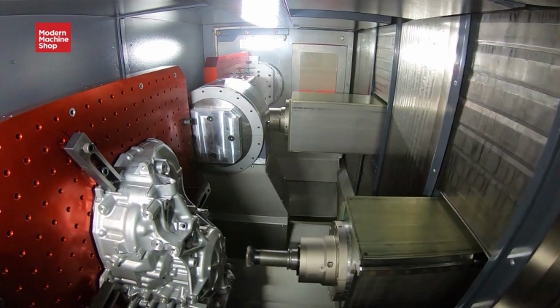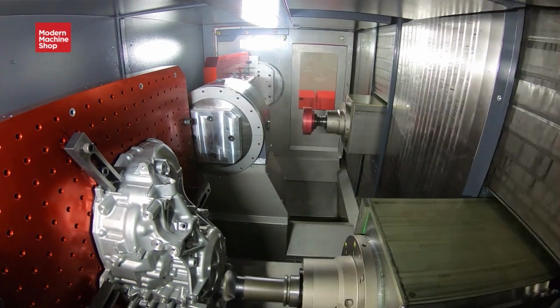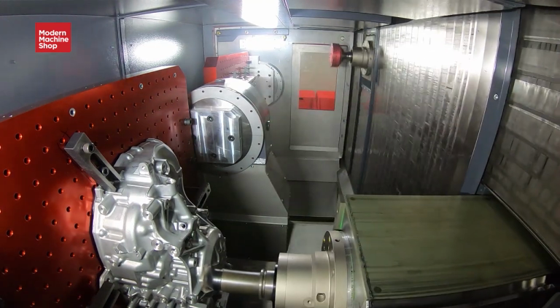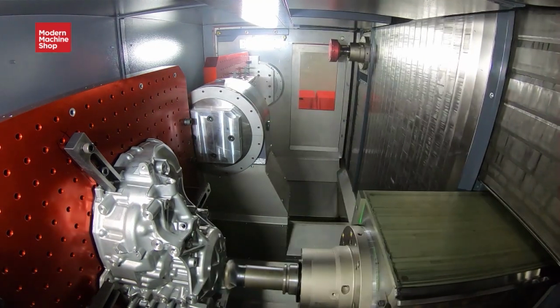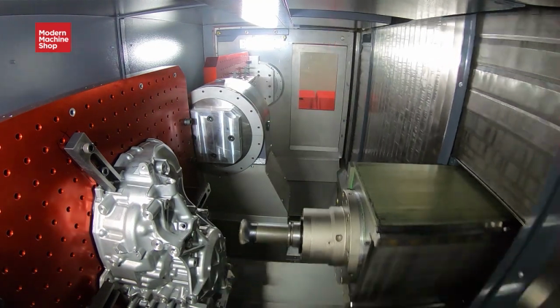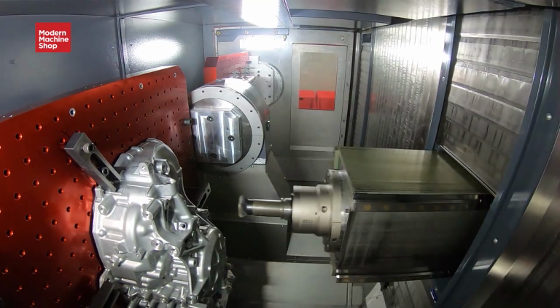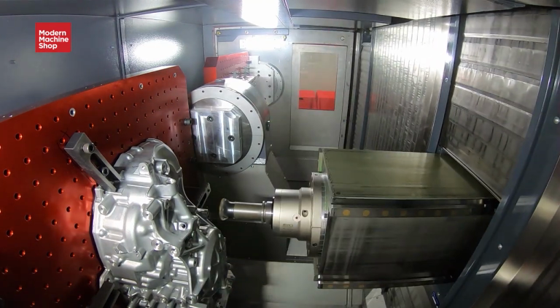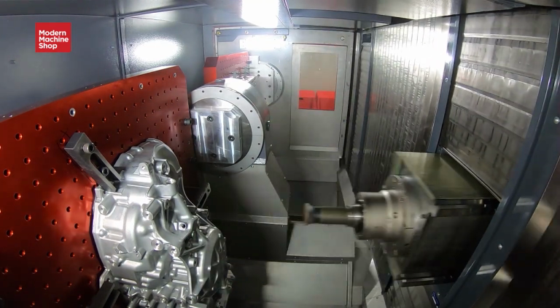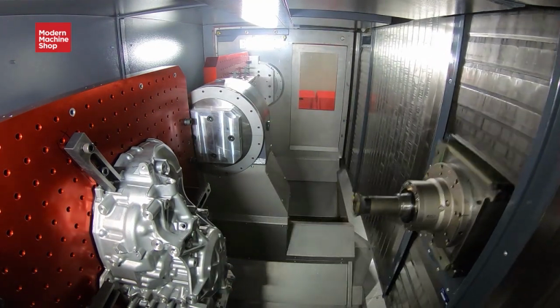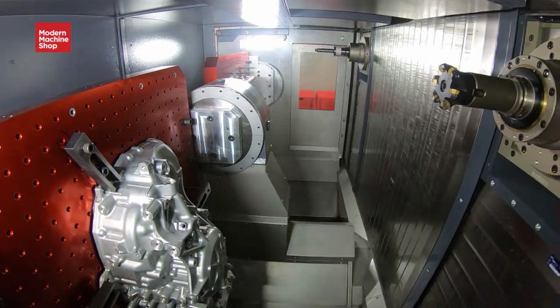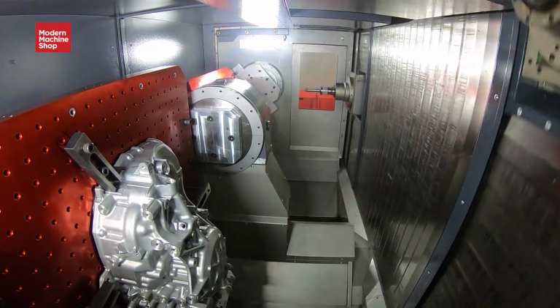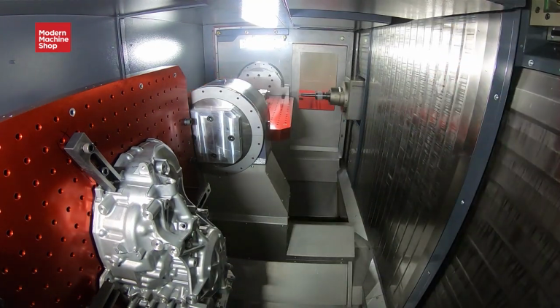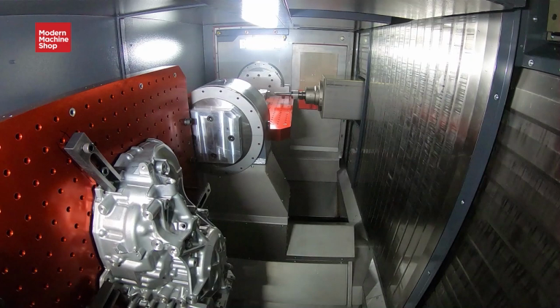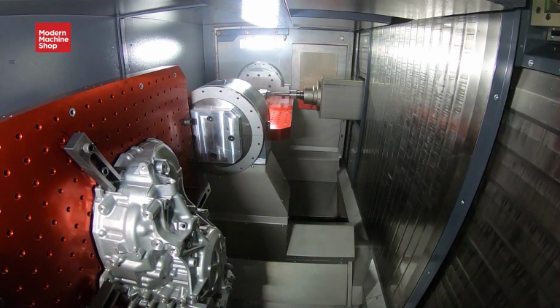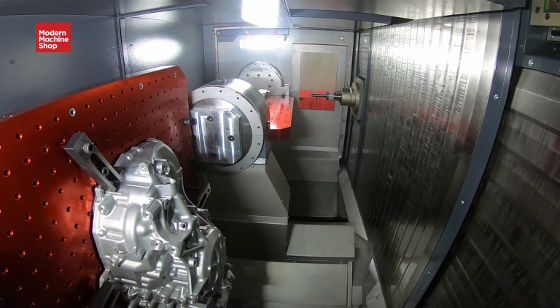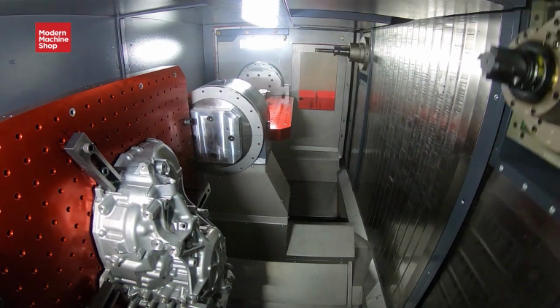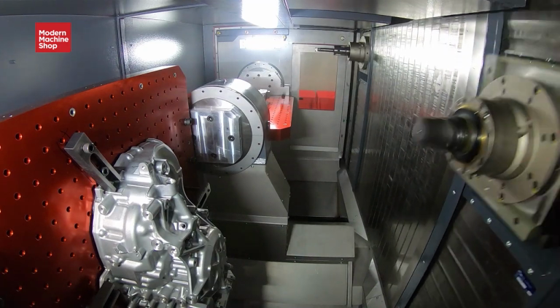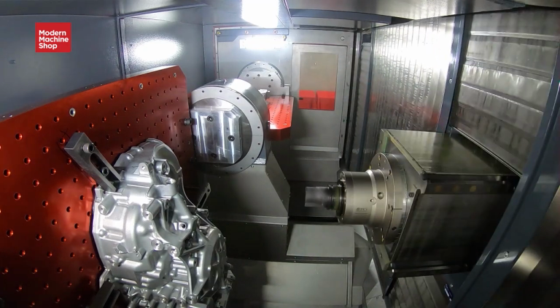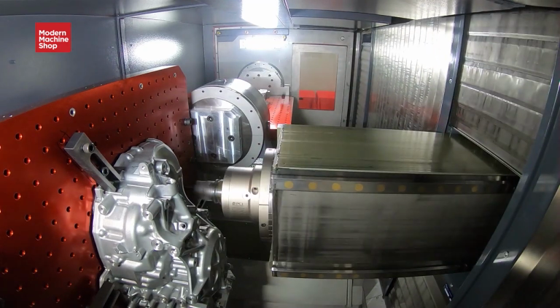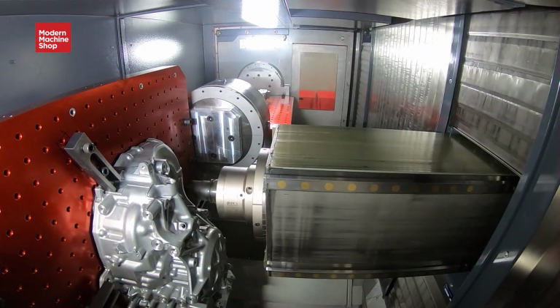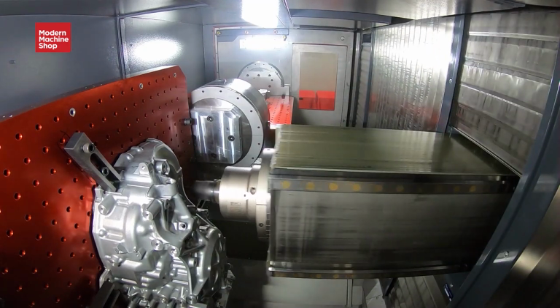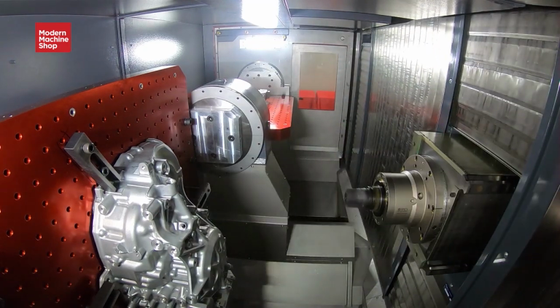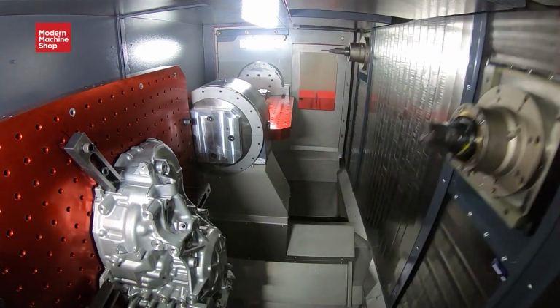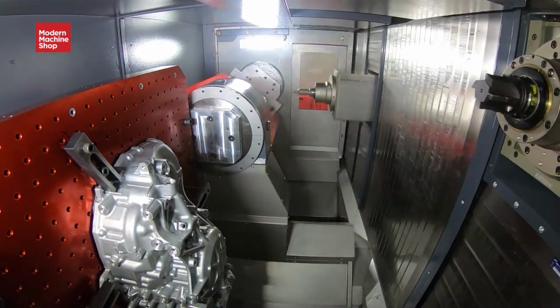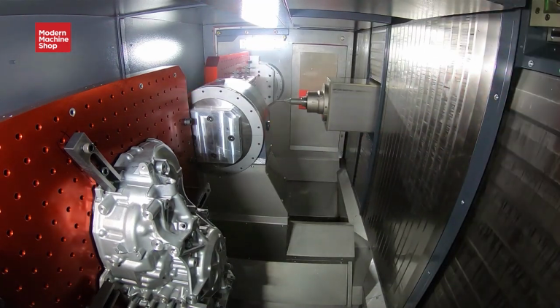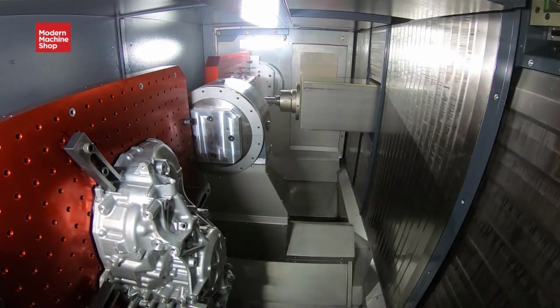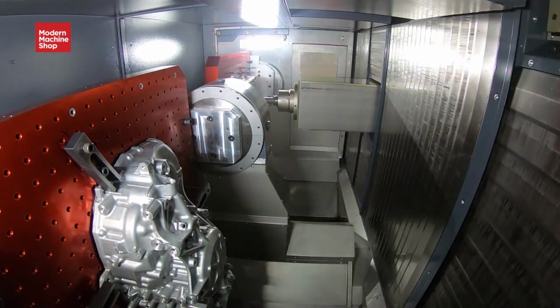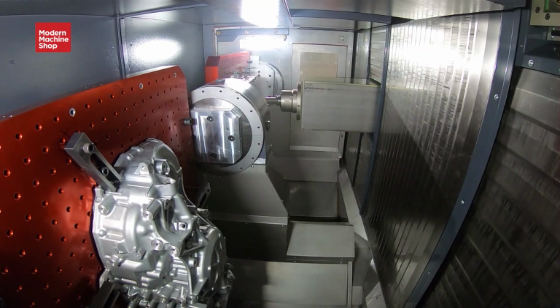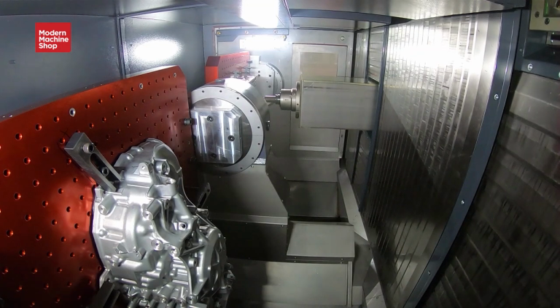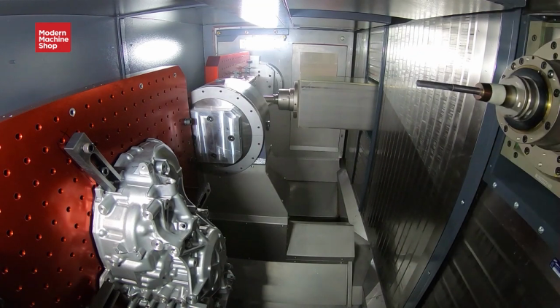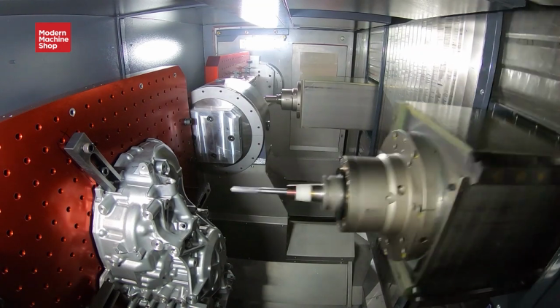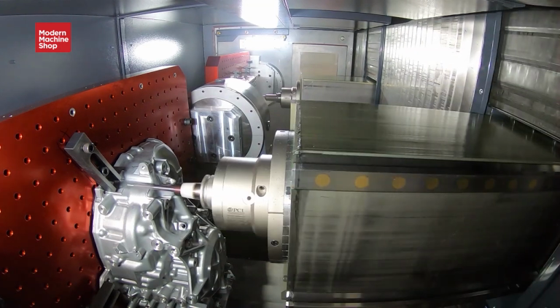You could take a robot or an overhead gantry and transfer a part from one spindle to the other, performing op 1 and op 2, and producing a part complete in just one cycle.